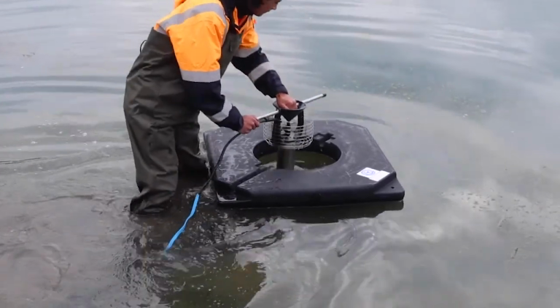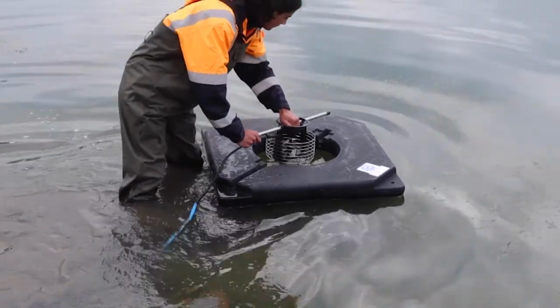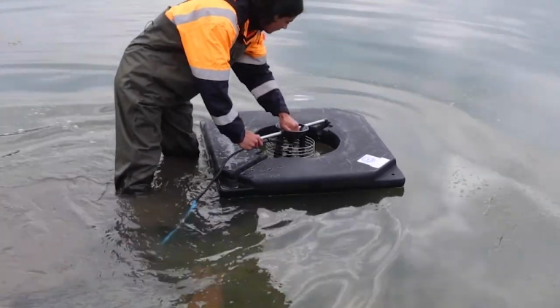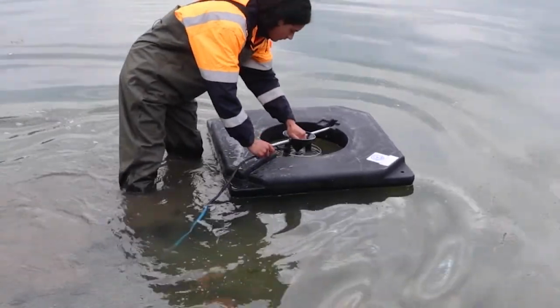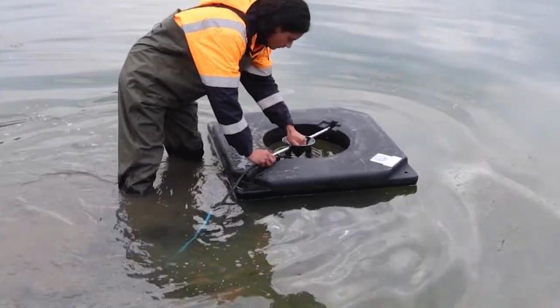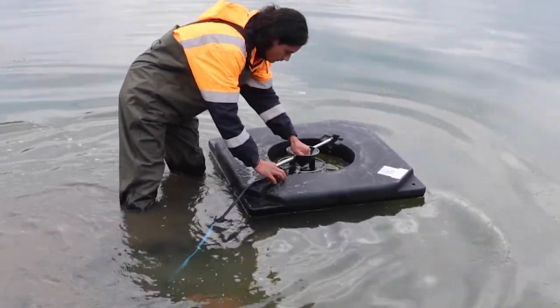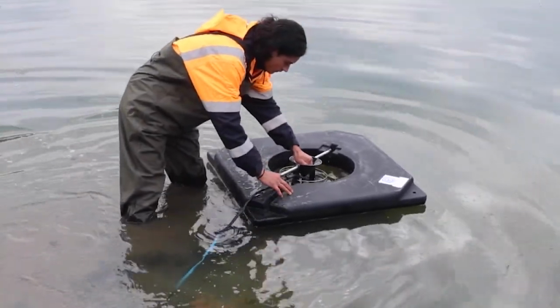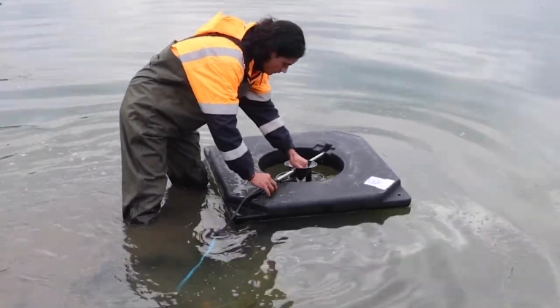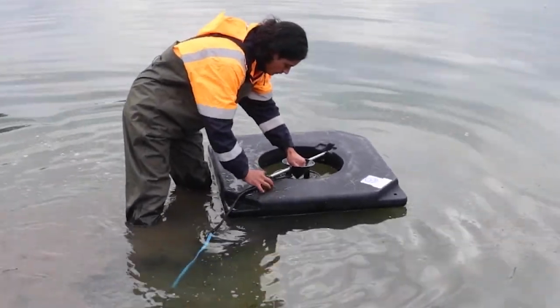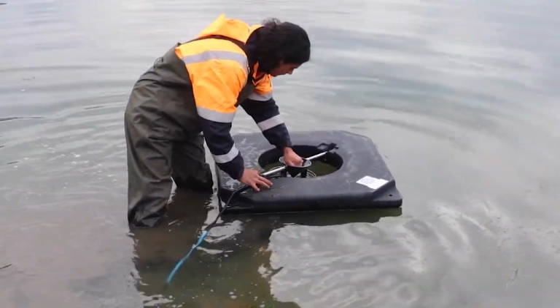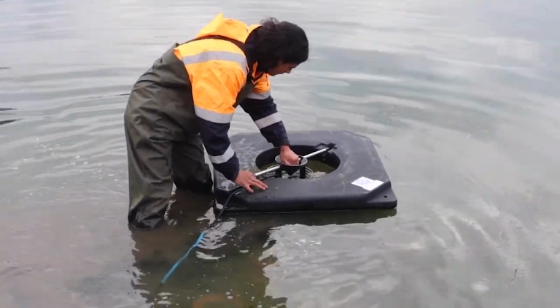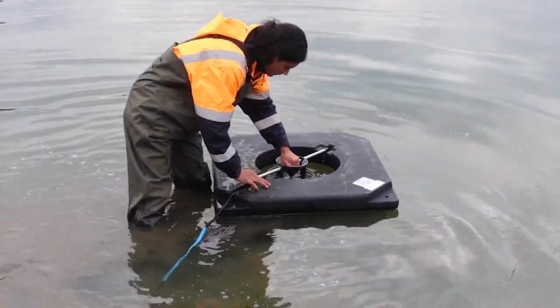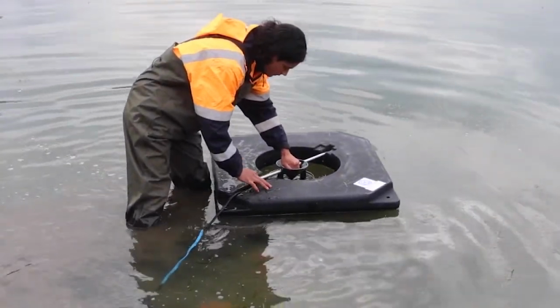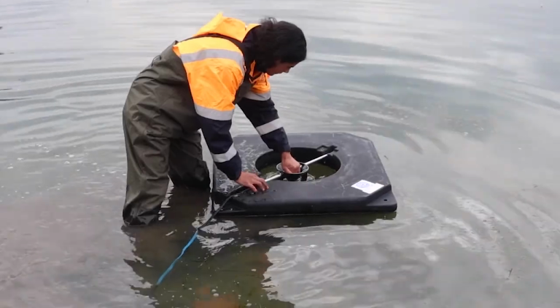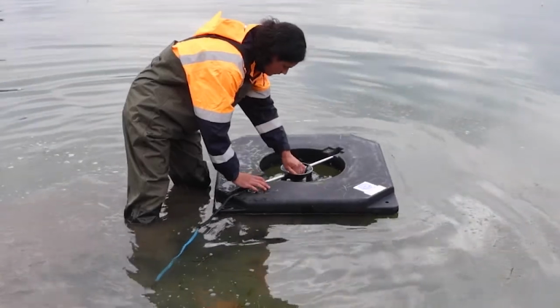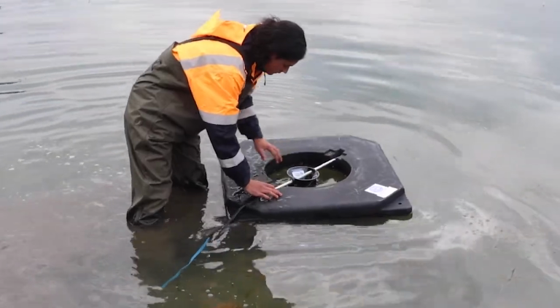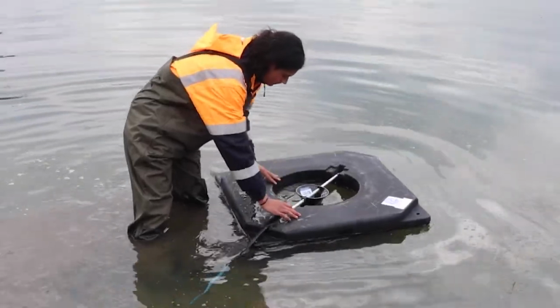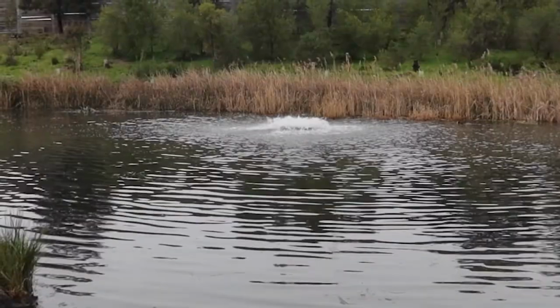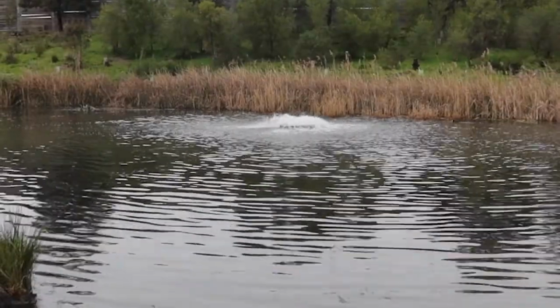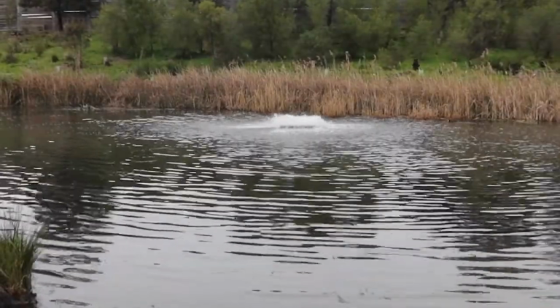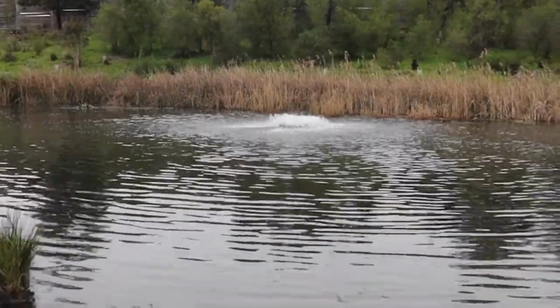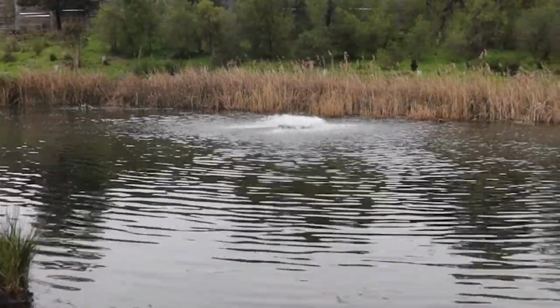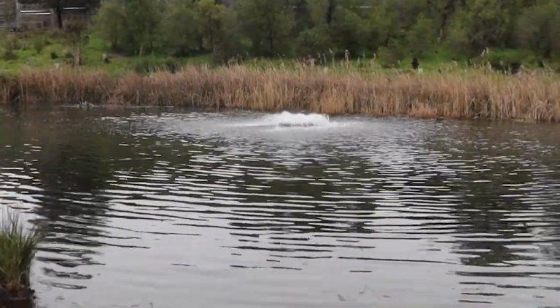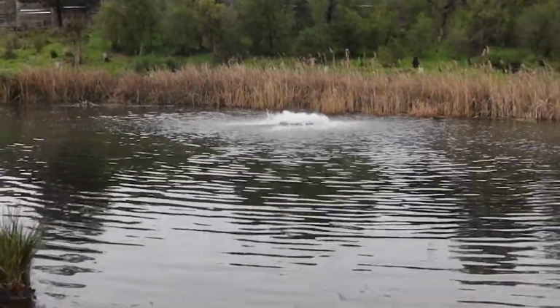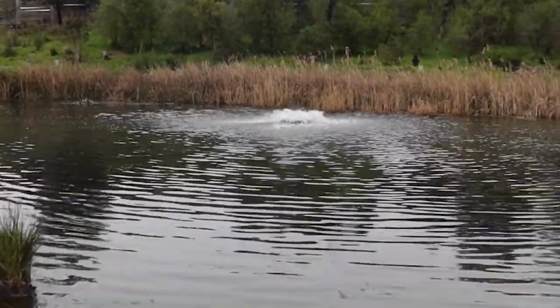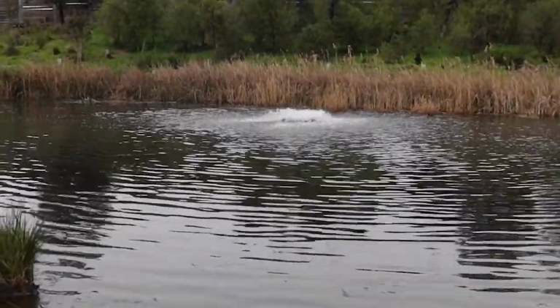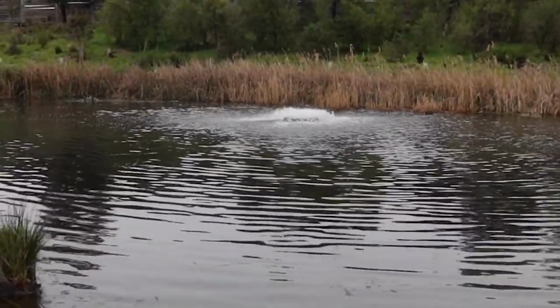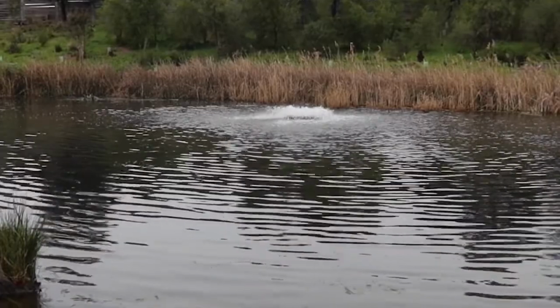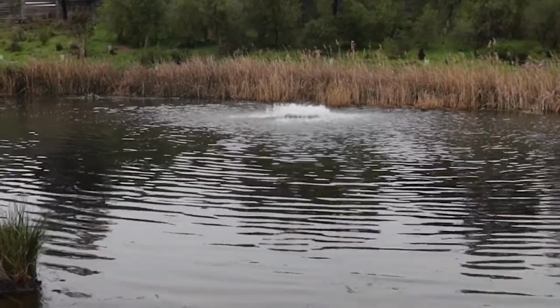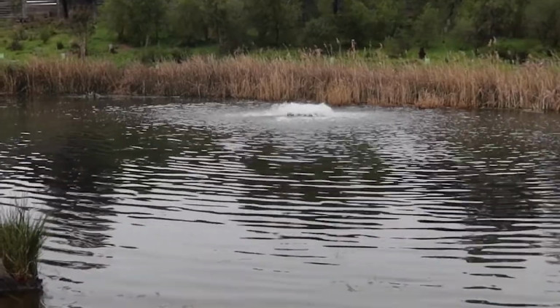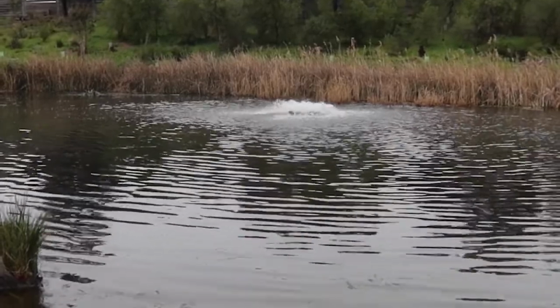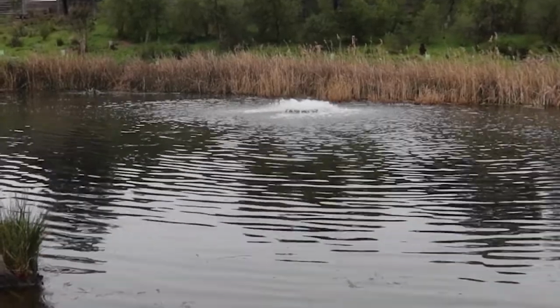There's no tools needed. You just drop the motor inside the float, tie it off to either bank, or you can anchor it to concrete blocks down the bottom. But it moves a hell of a lot of water, and it's a very discreet pattern.